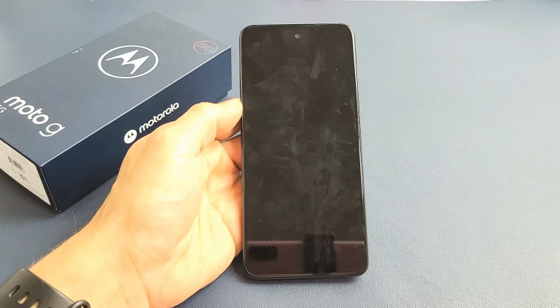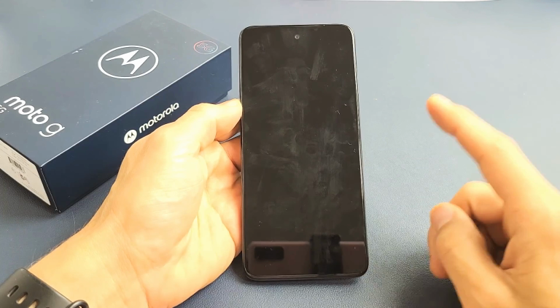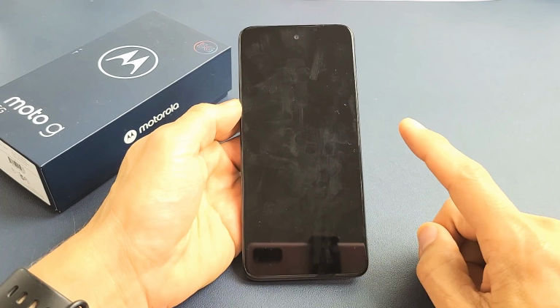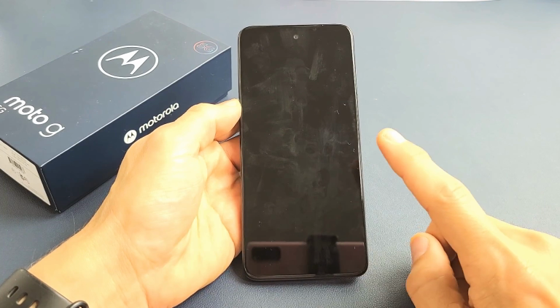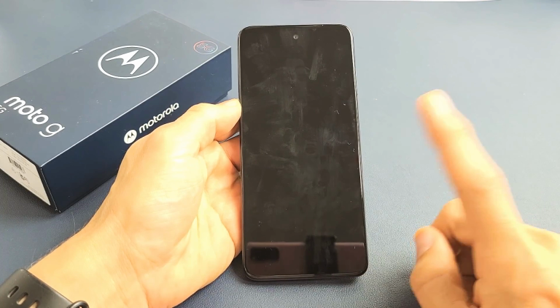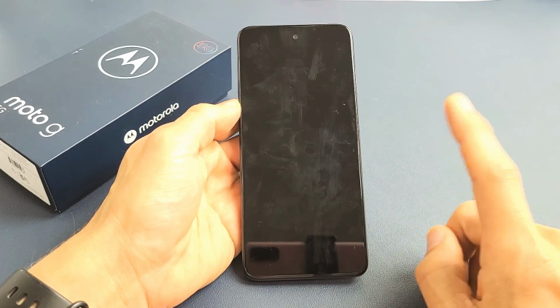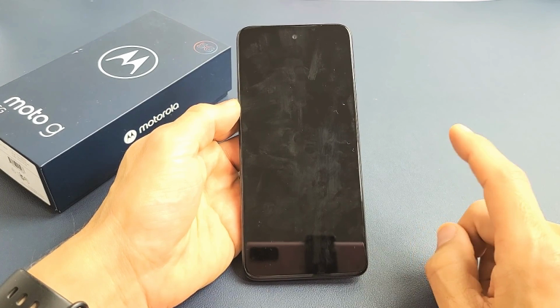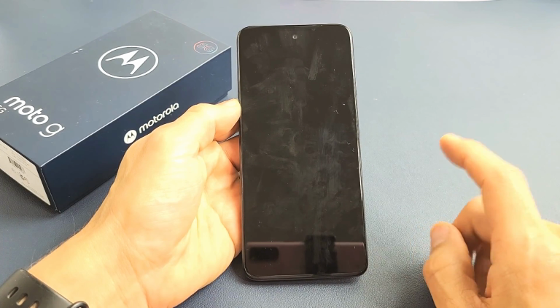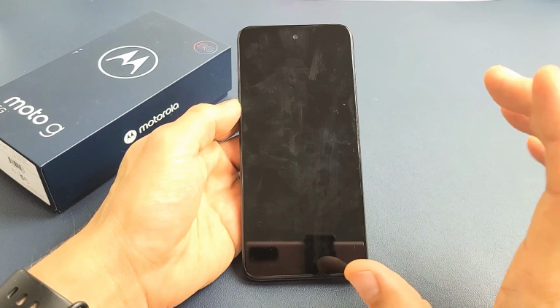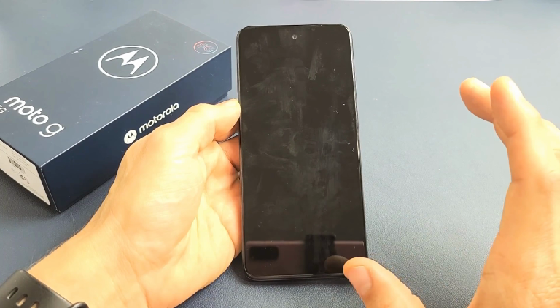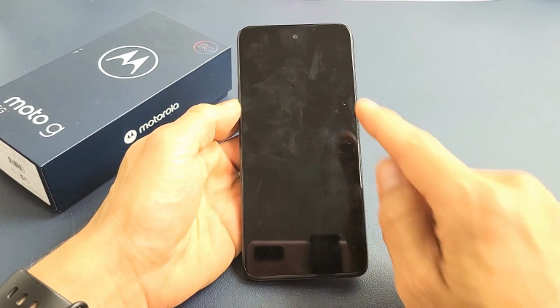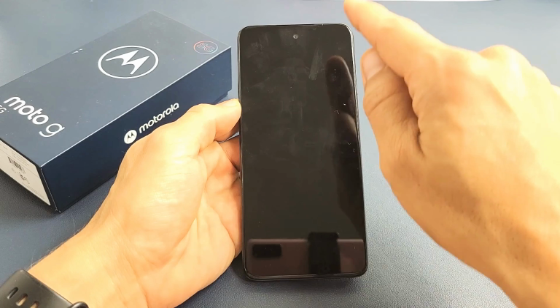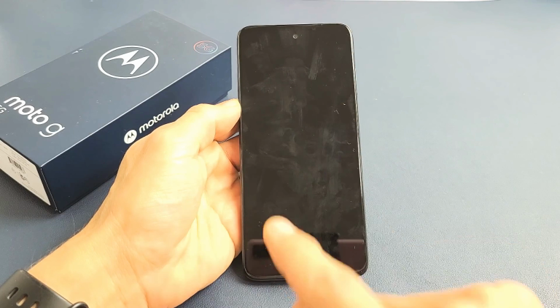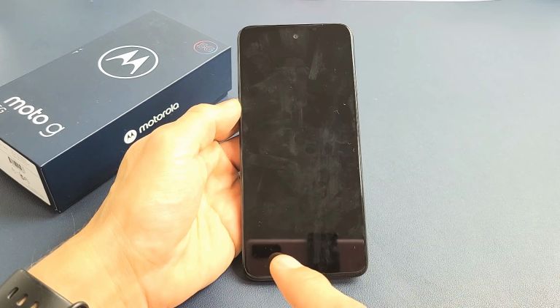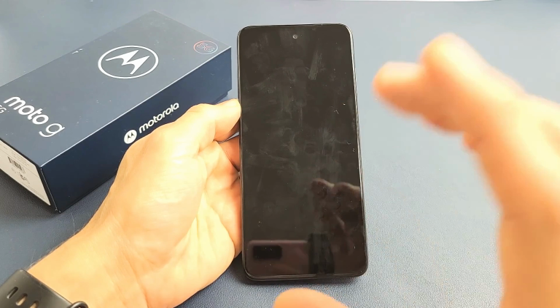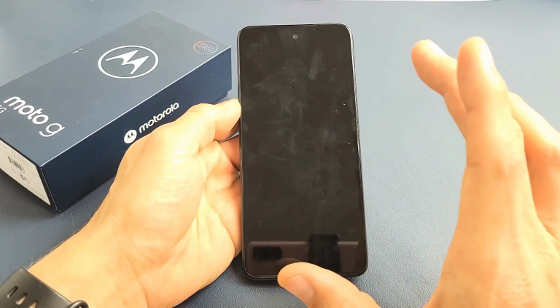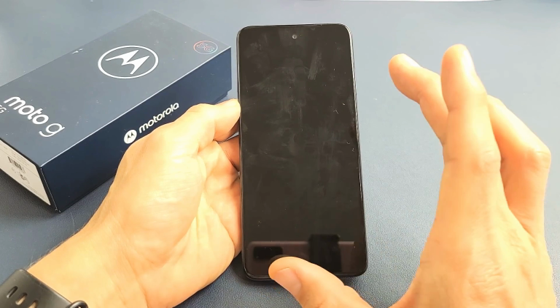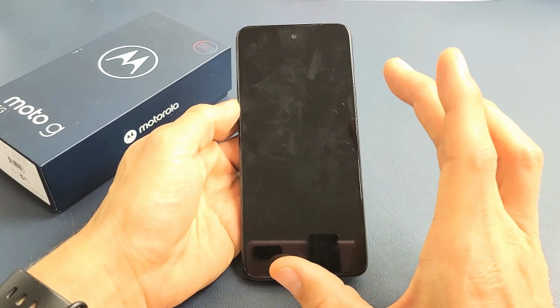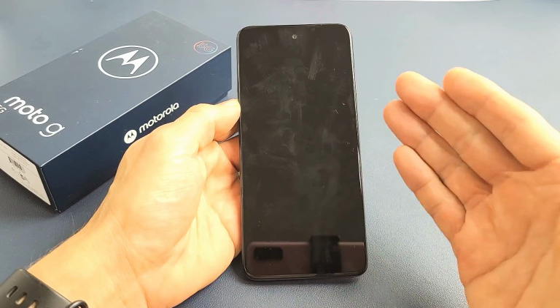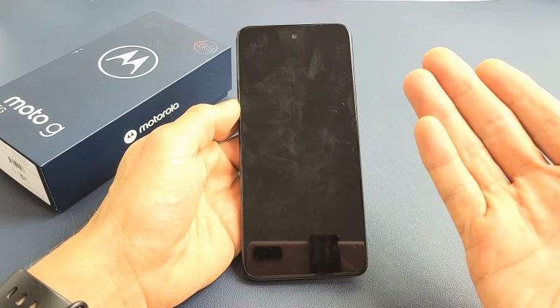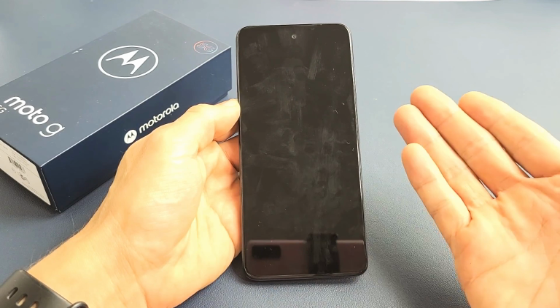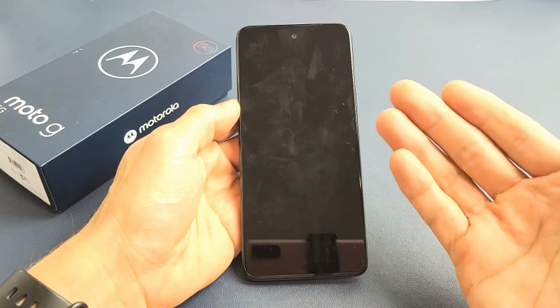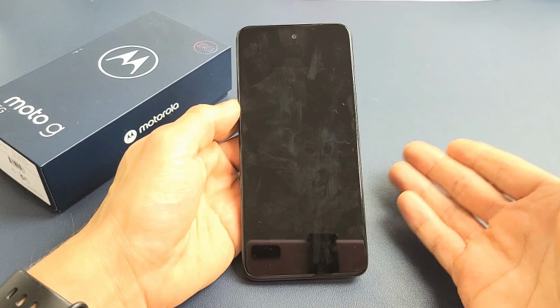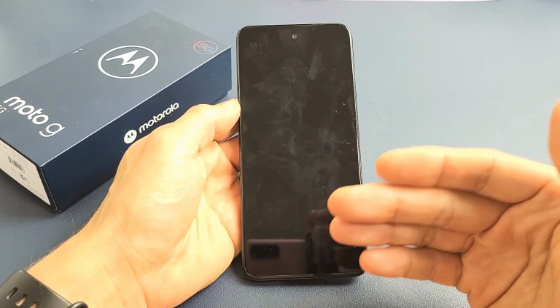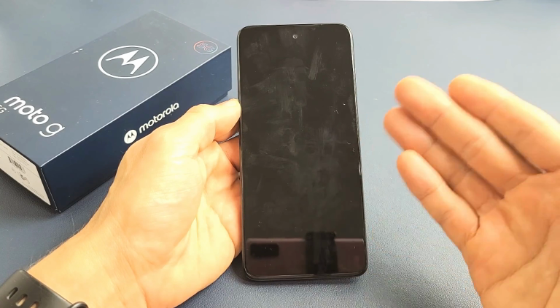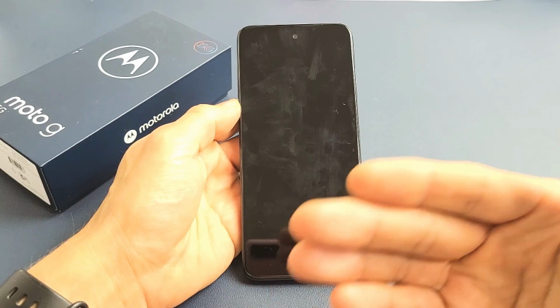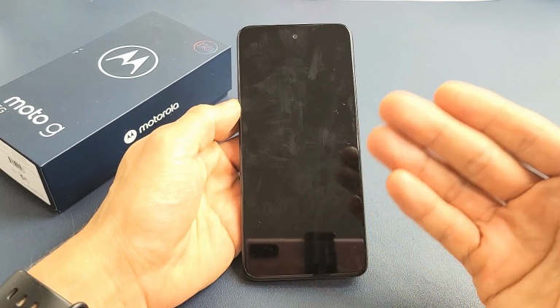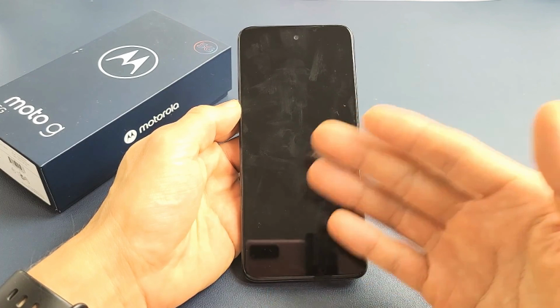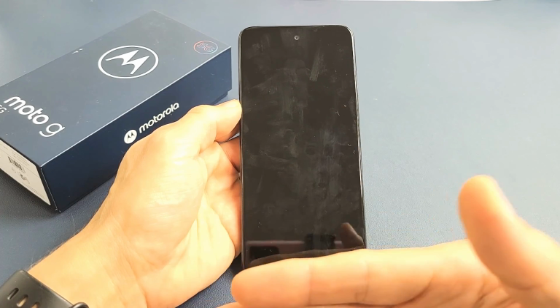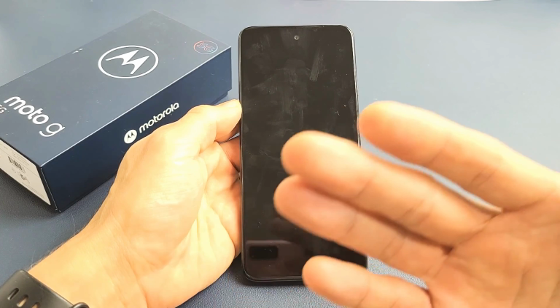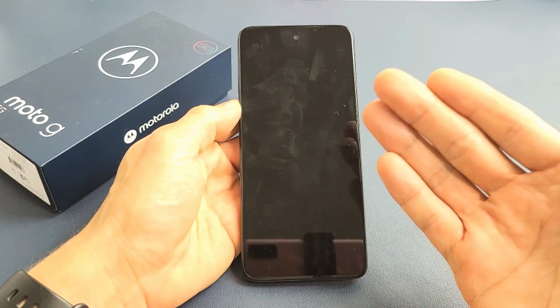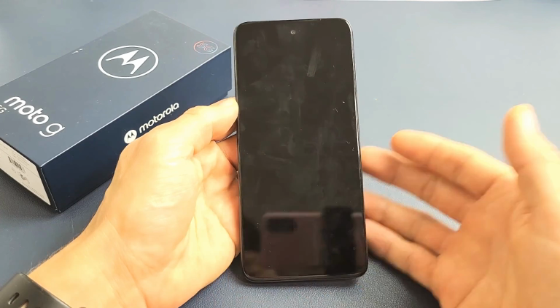So you have a Moto G 5G, the 2022 model, and you have an issue where you have a black screen. Even though you have a black screen, you know that the phone is on. Maybe you can receive phone calls, maybe you feel it vibrating, maybe you can hear yourself getting notifications in.